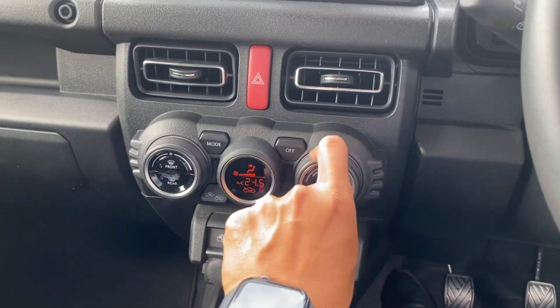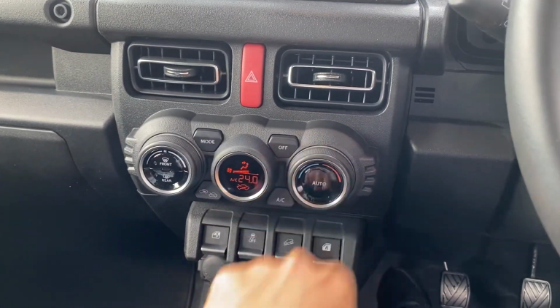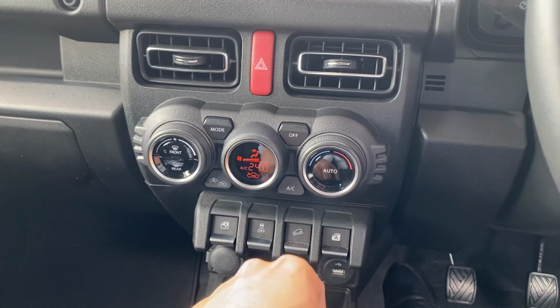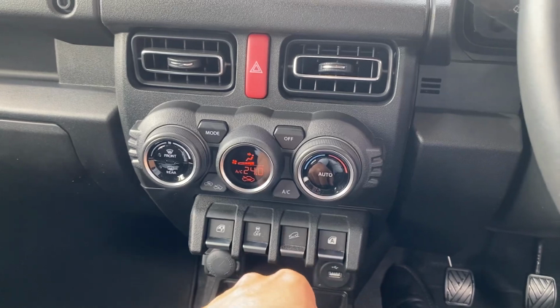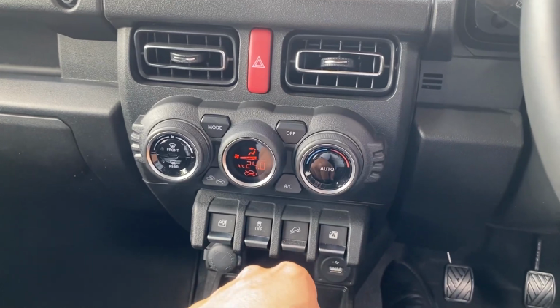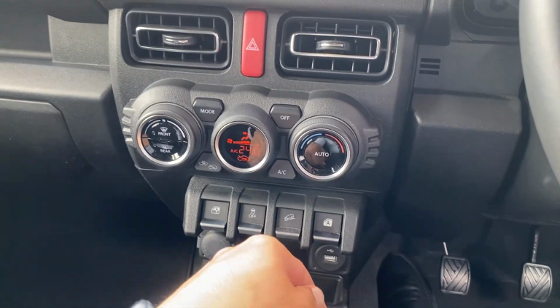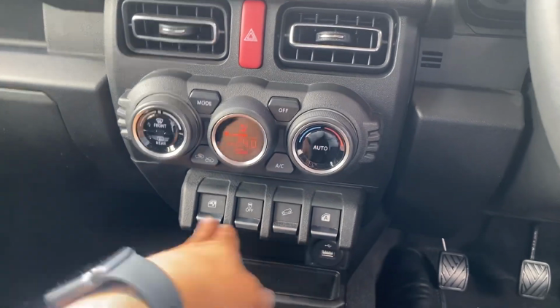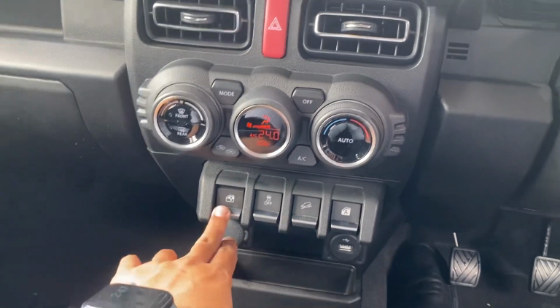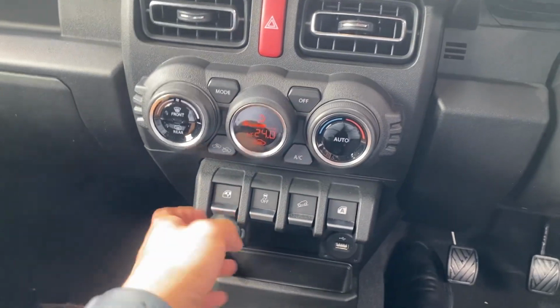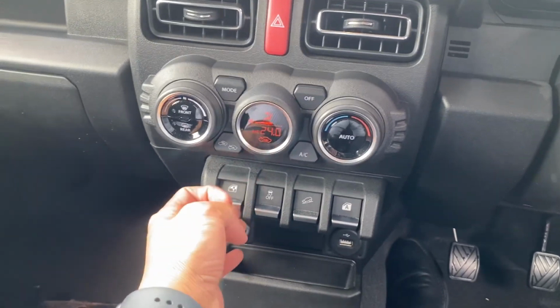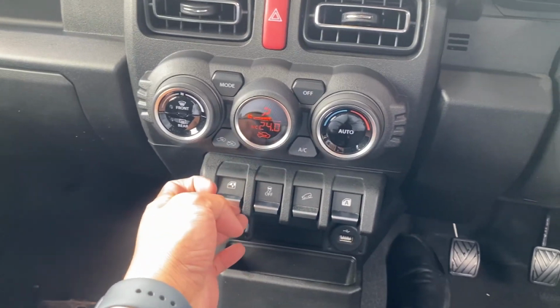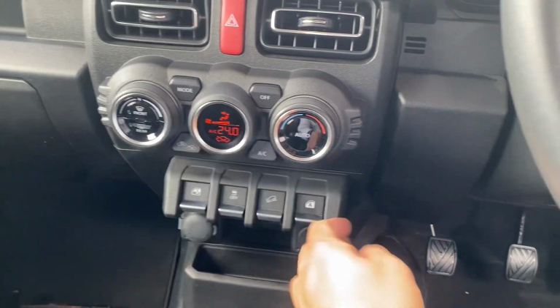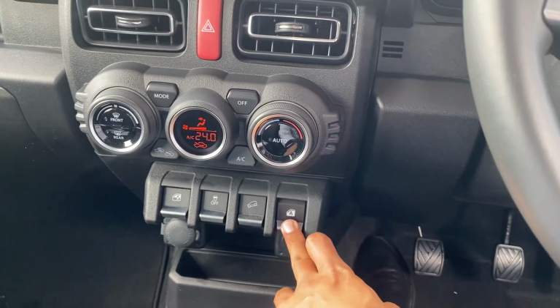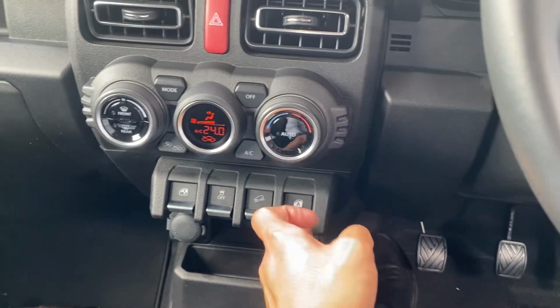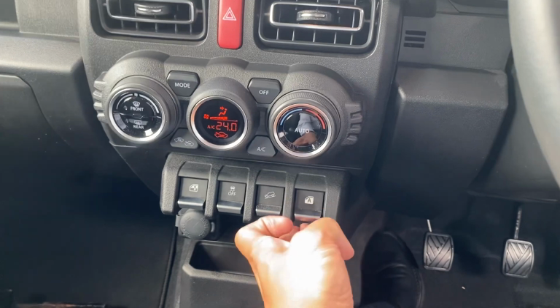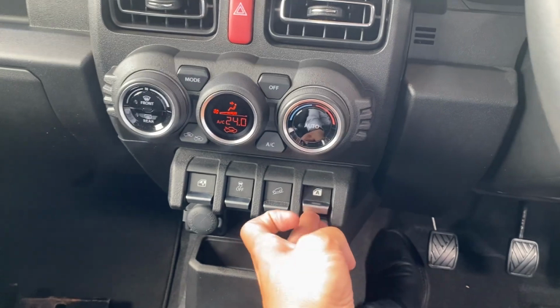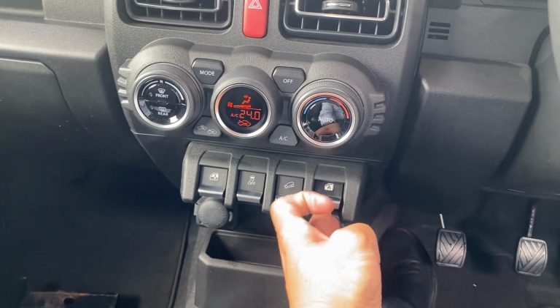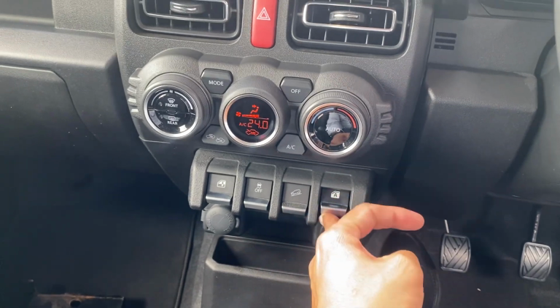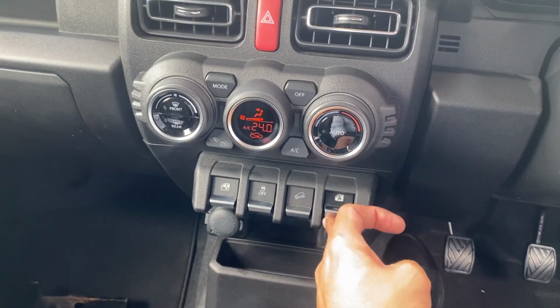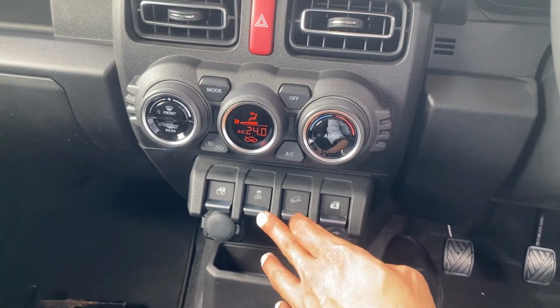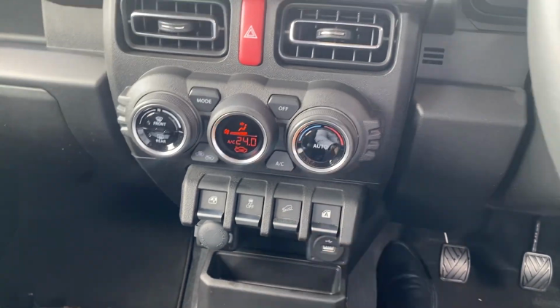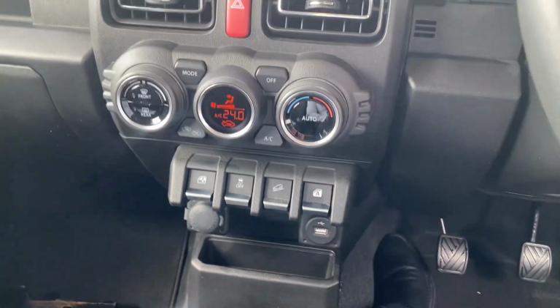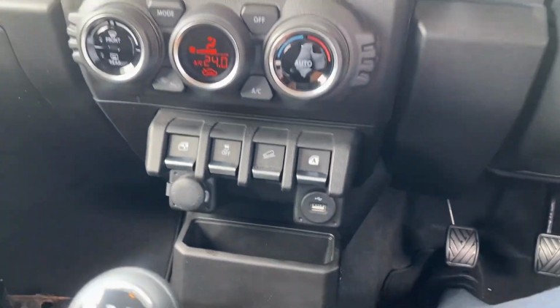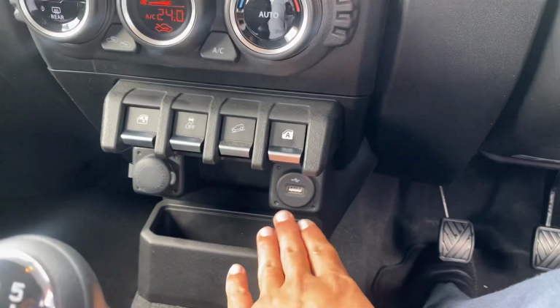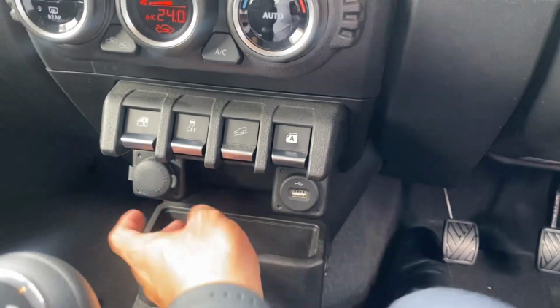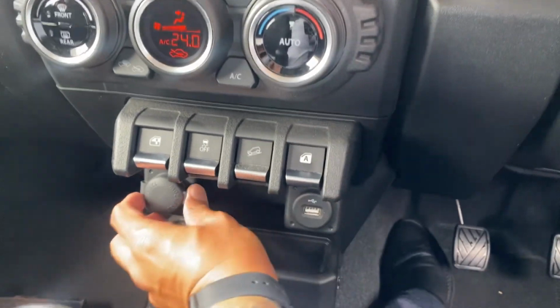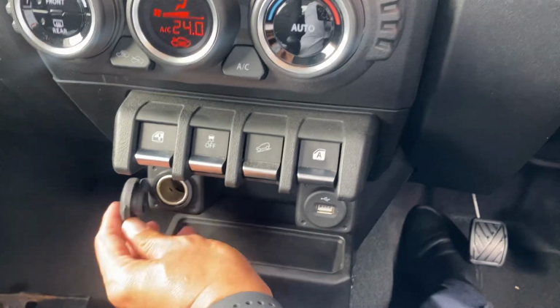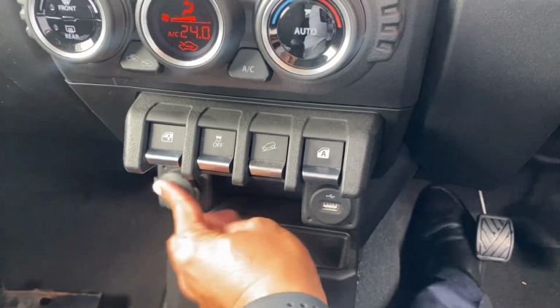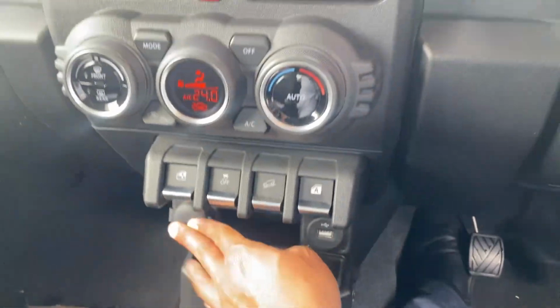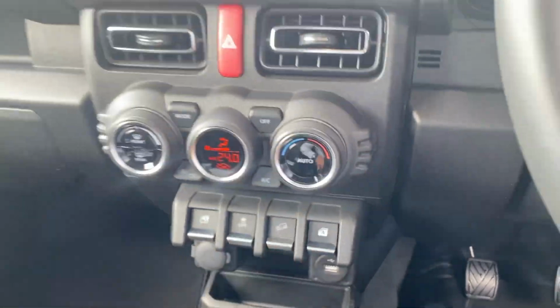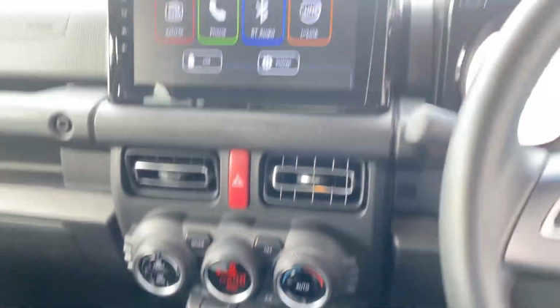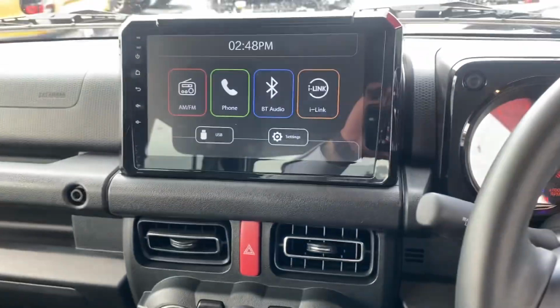Hazards are there, and here for your fan speed and temperature control — very, very easy to use. Your window controls for left and right, traction control, downhill assist, a USB port, and a 12-volt power point there as well.